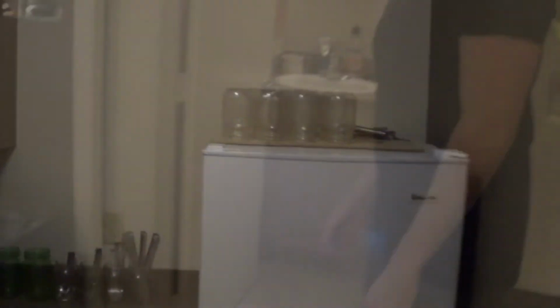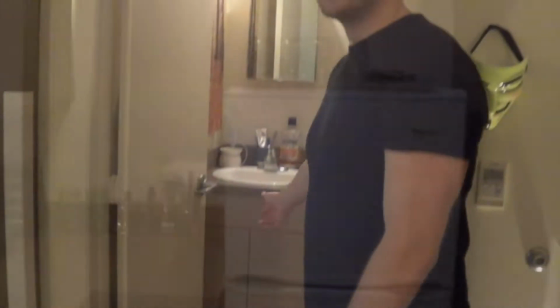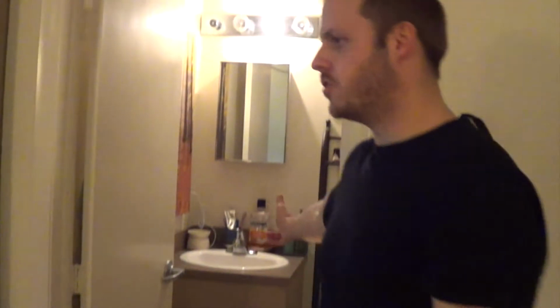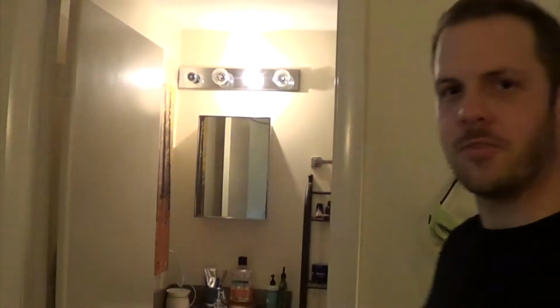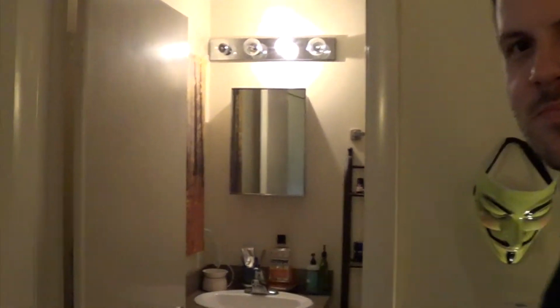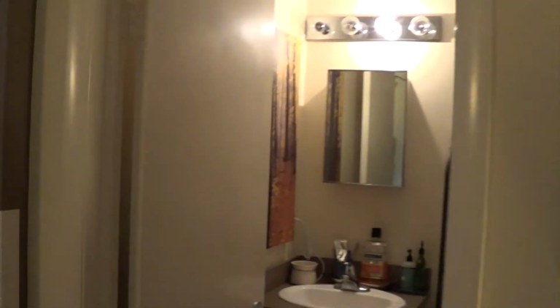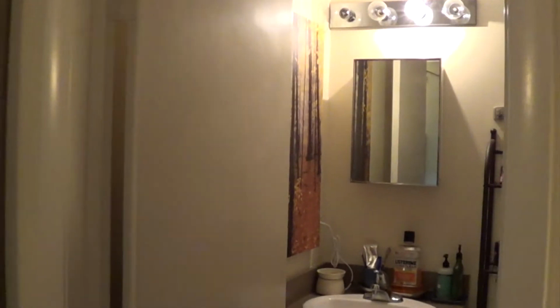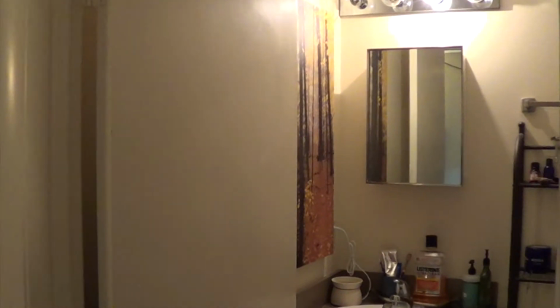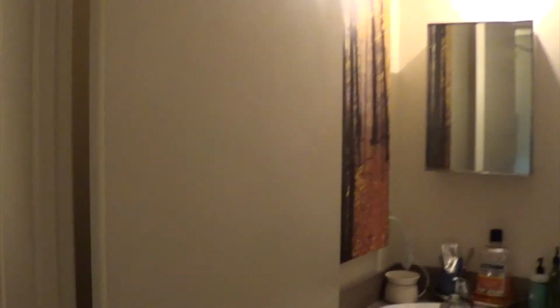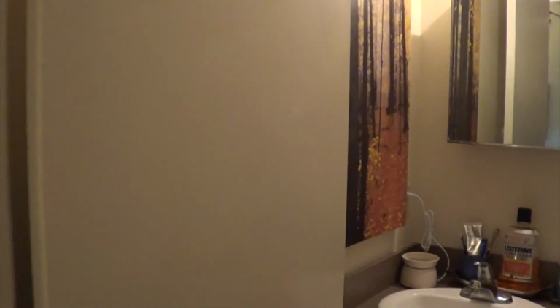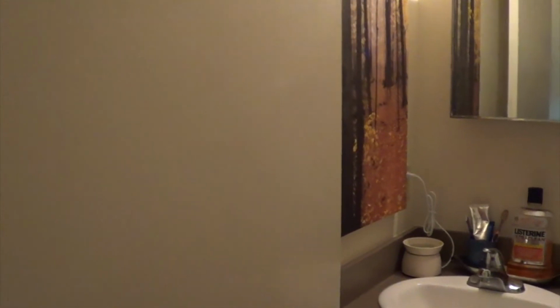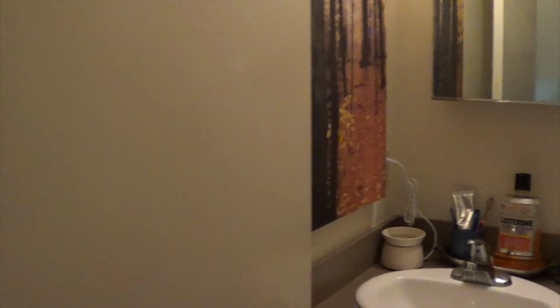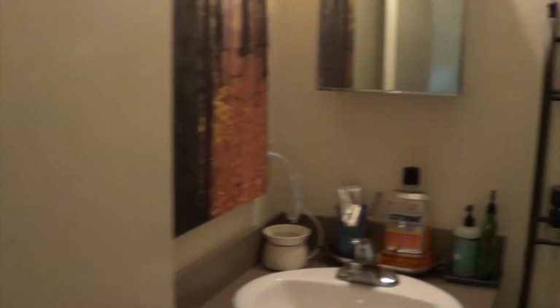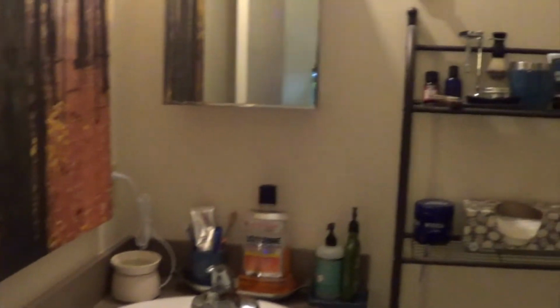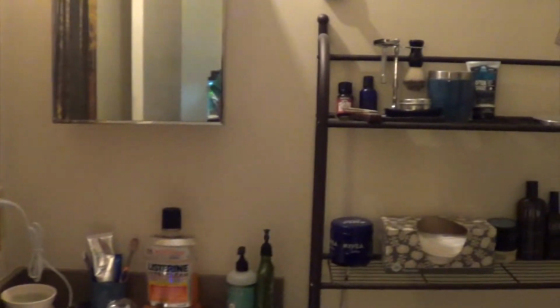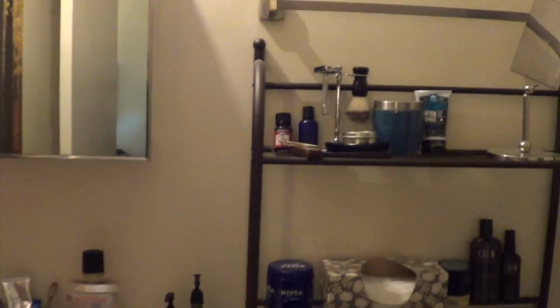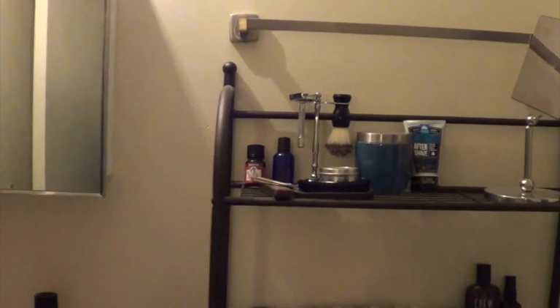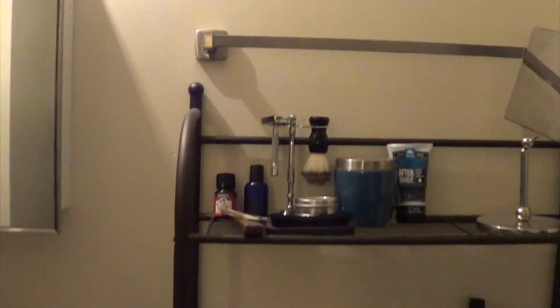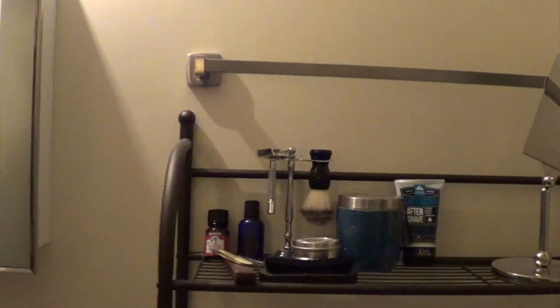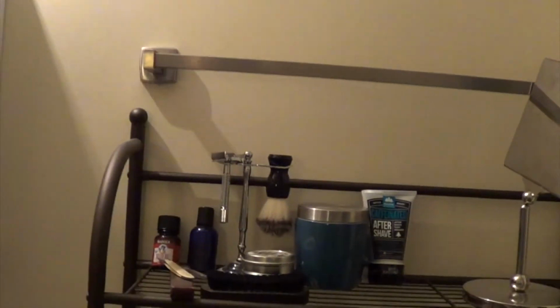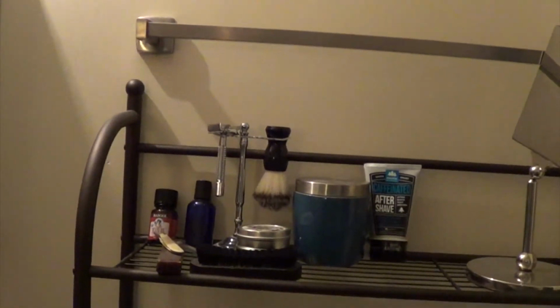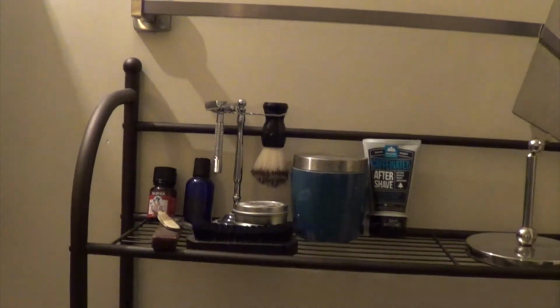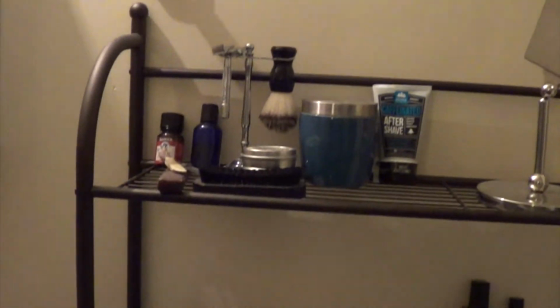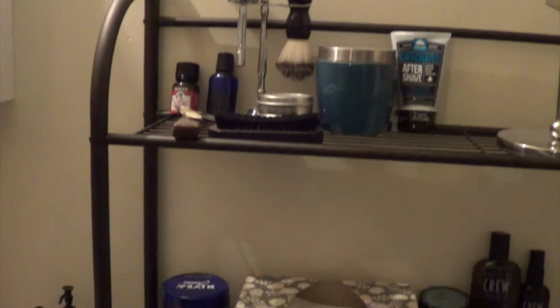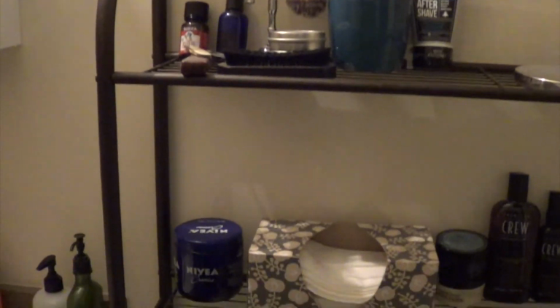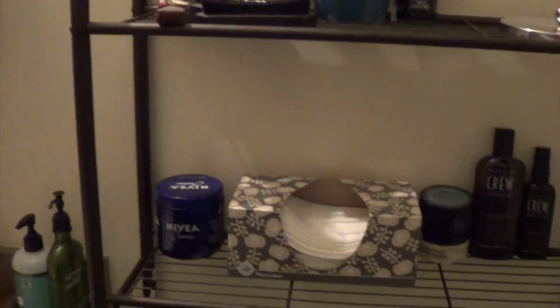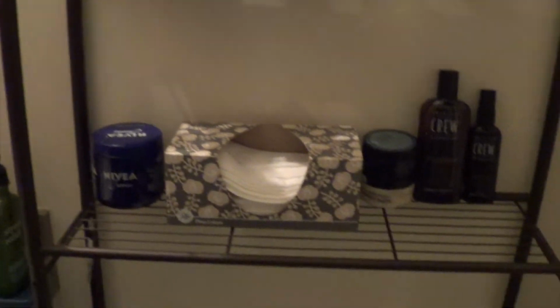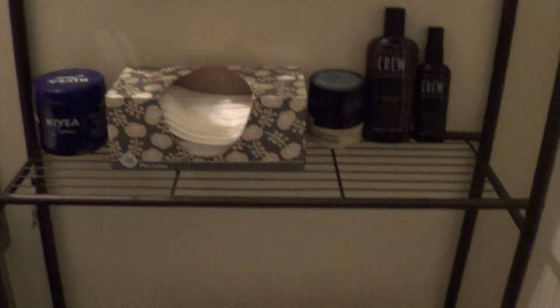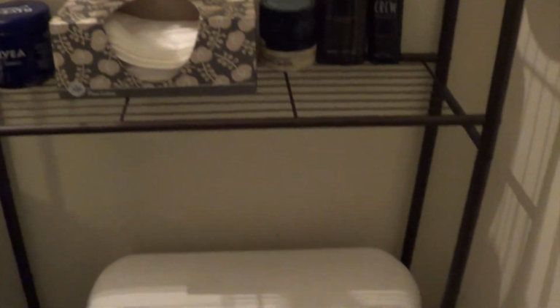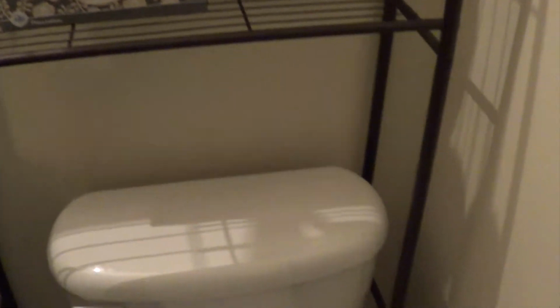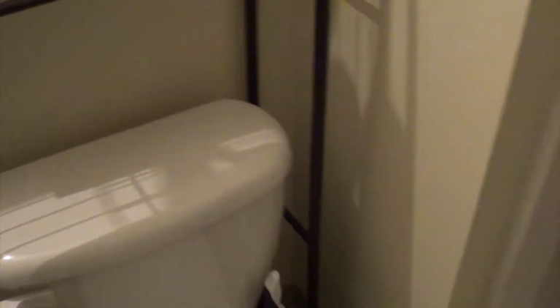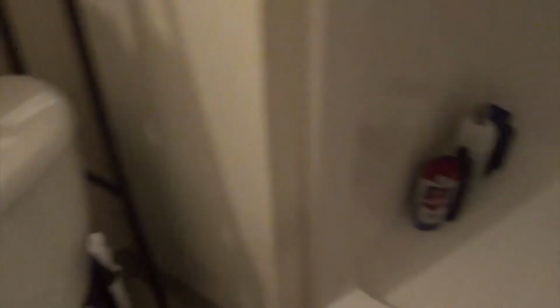Here's my spacious bathroom and my shaving collection. And a homemade table.